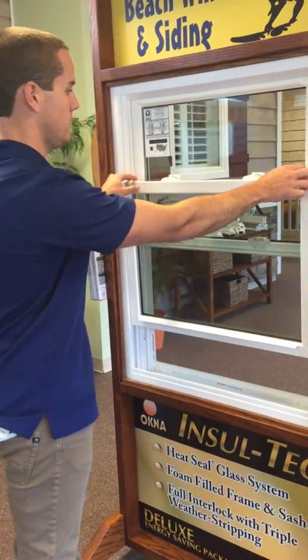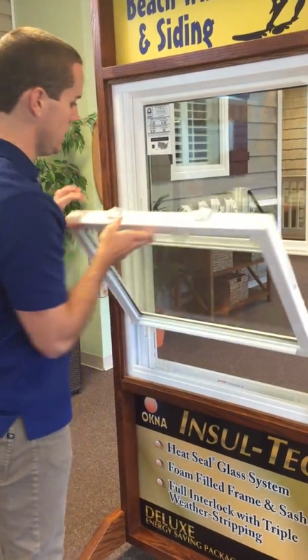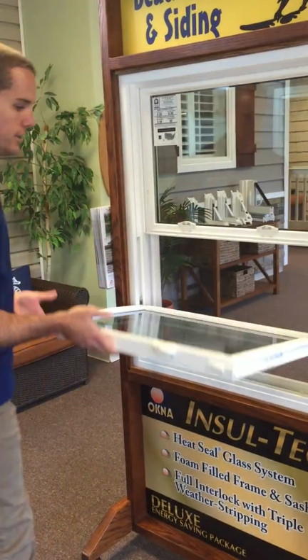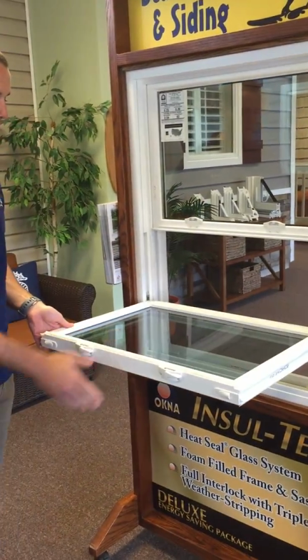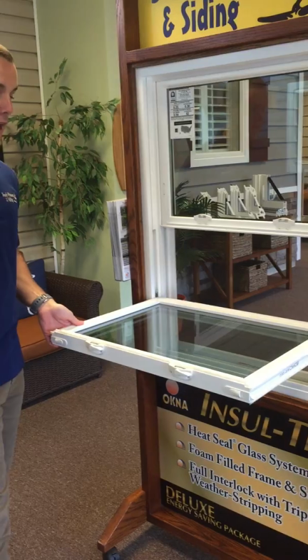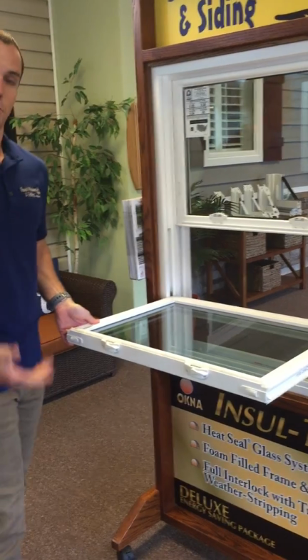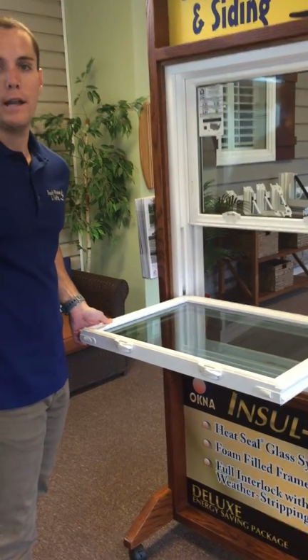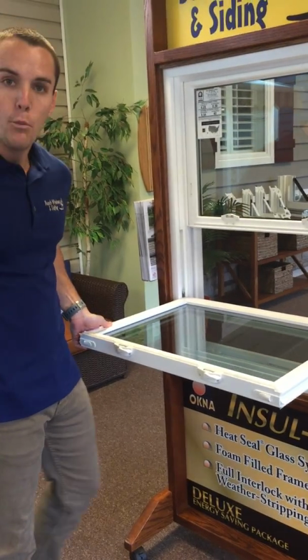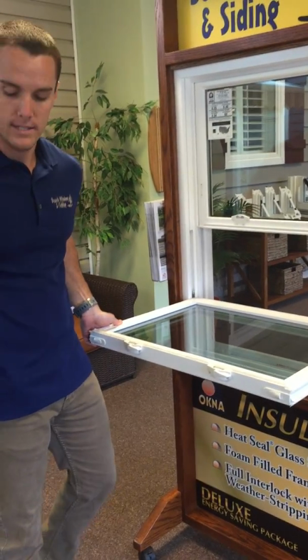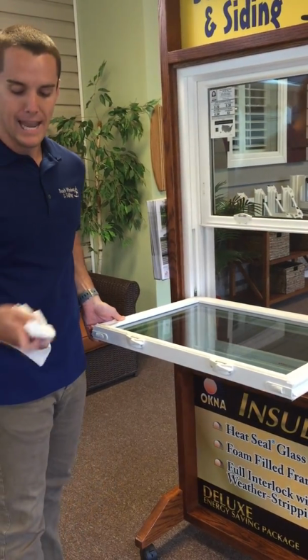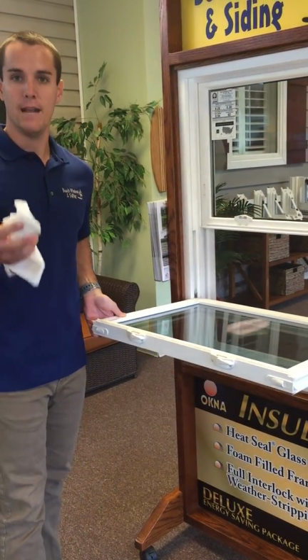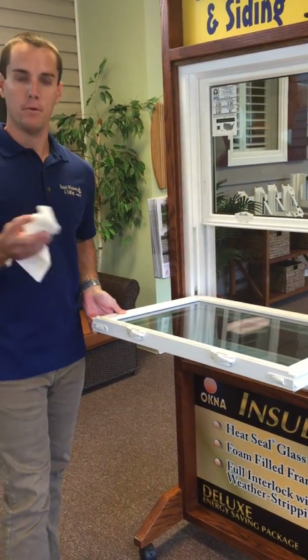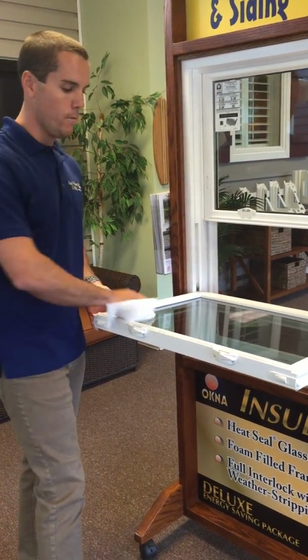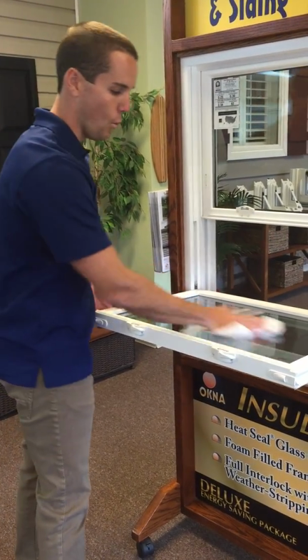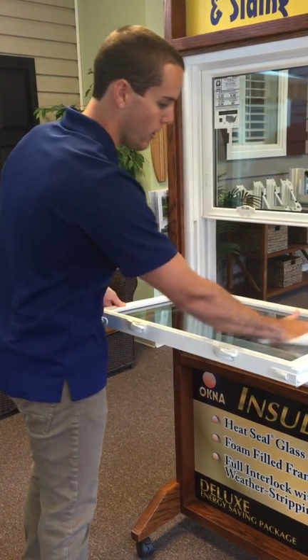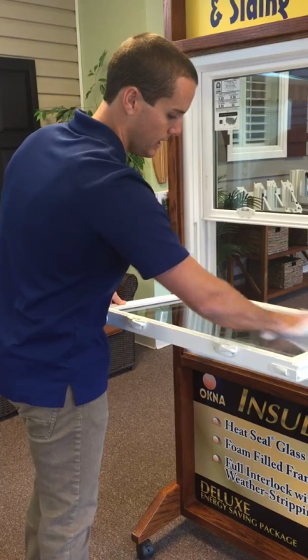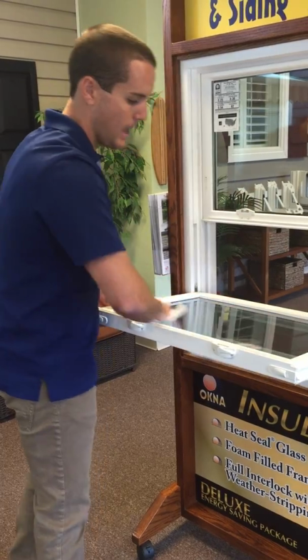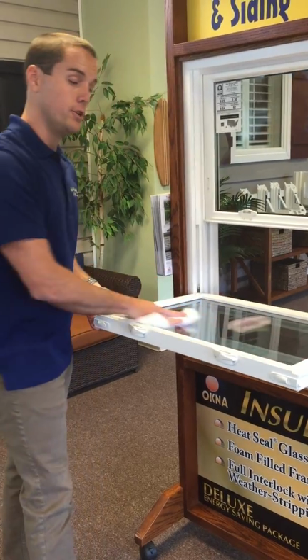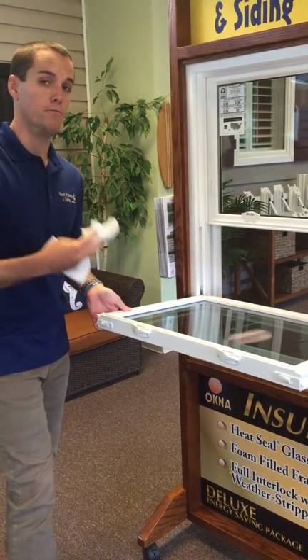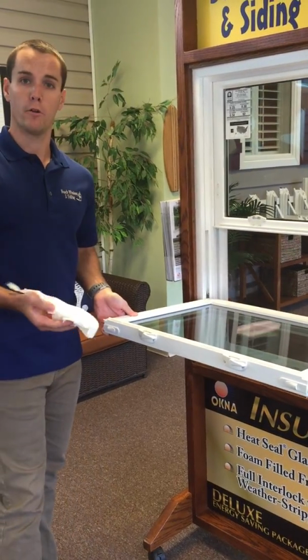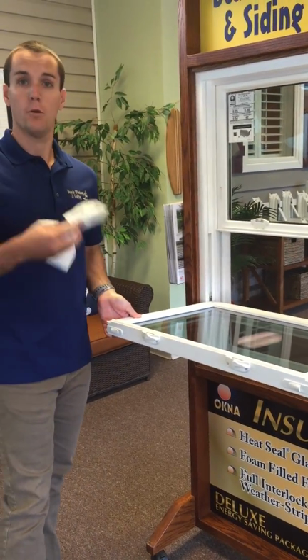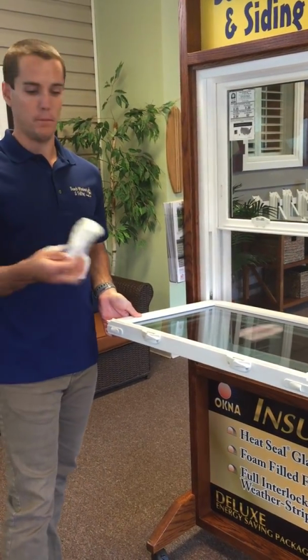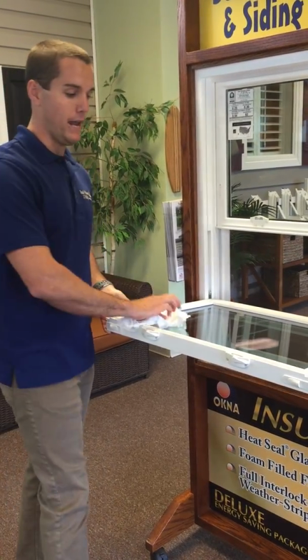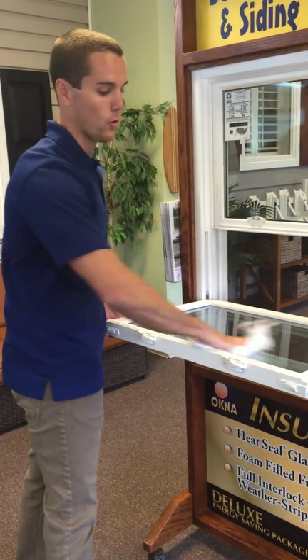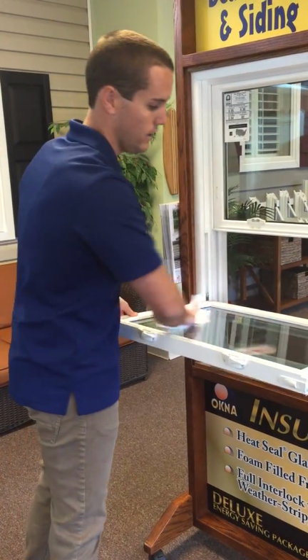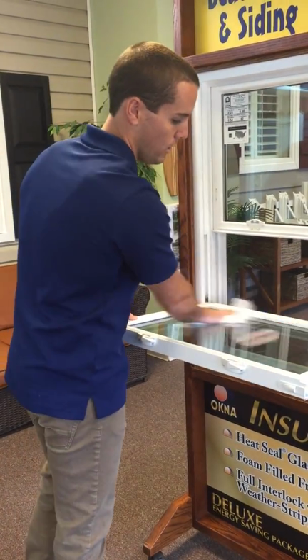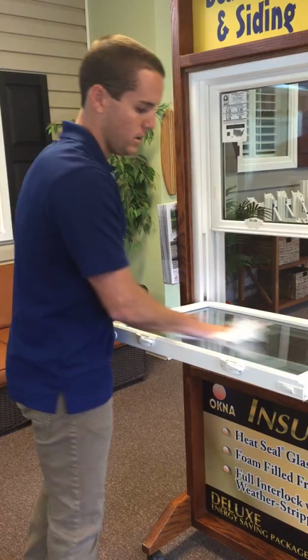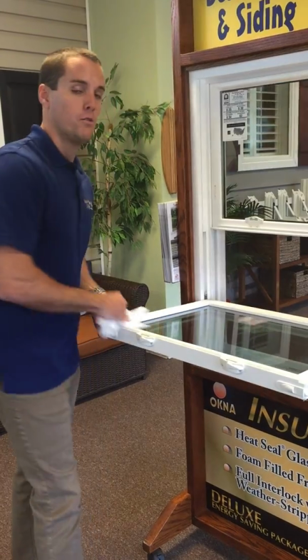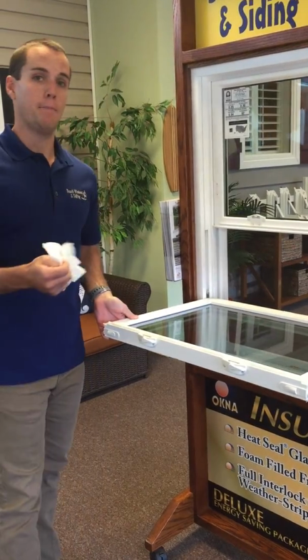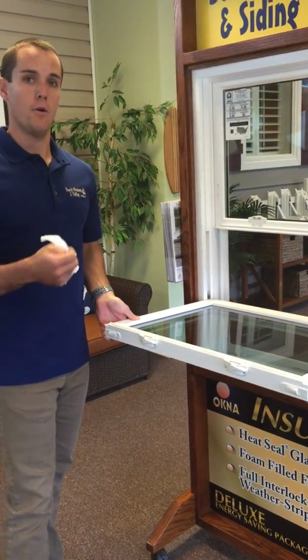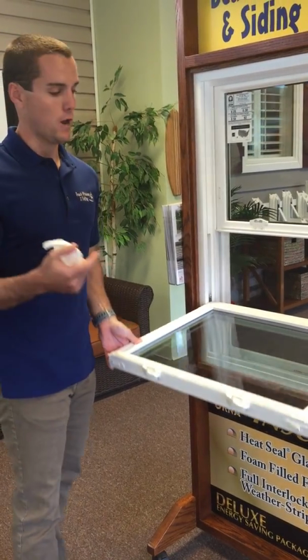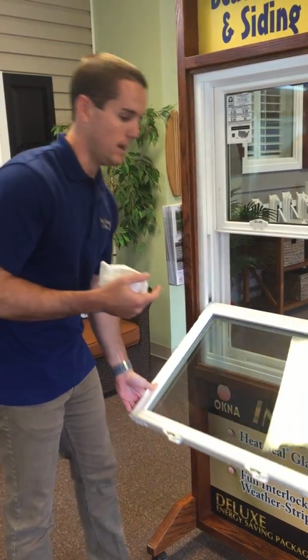Tilt it in, and actually the proper way to clean a window is to take a damp paper towel, wipe it off, and you can either use the reverse side or another paper towel and actually dry it. So a damp paper towel and a dry paper towel.